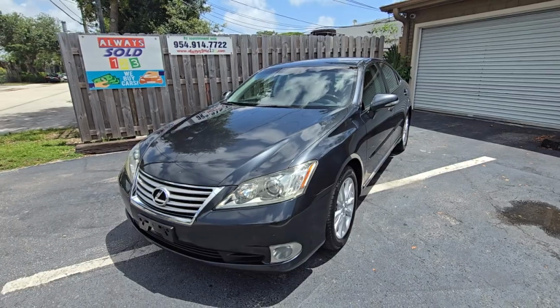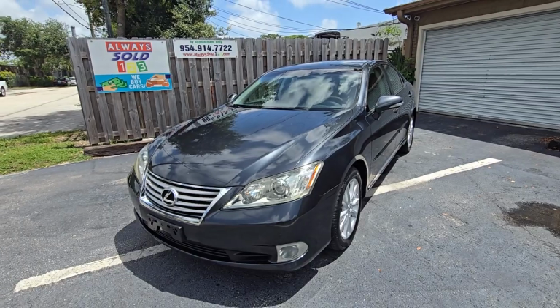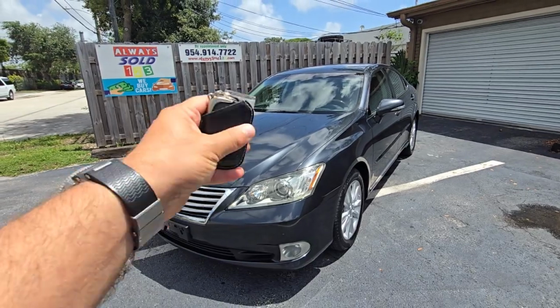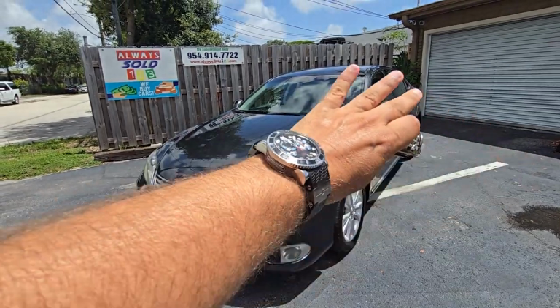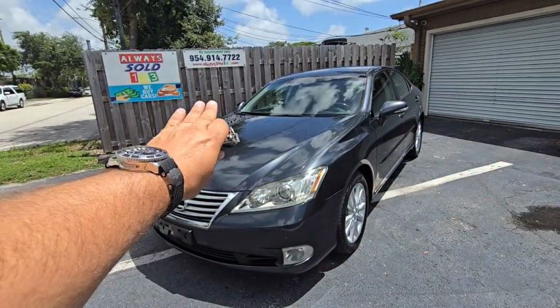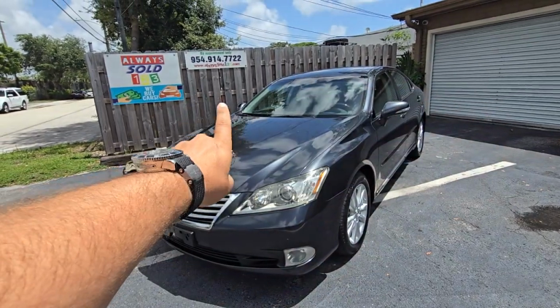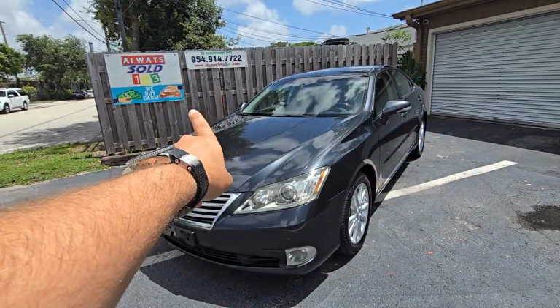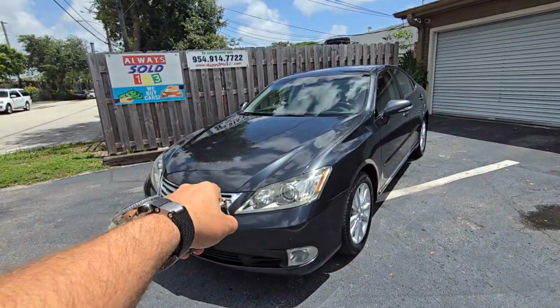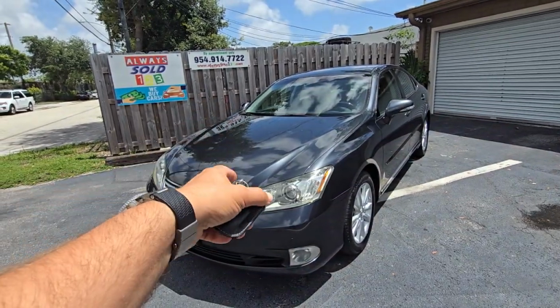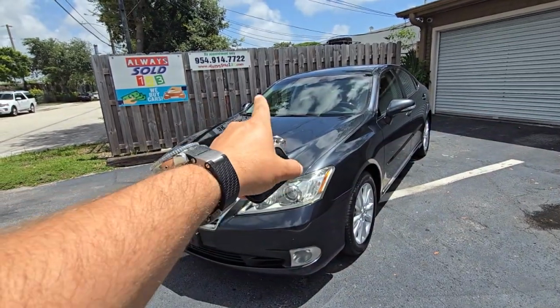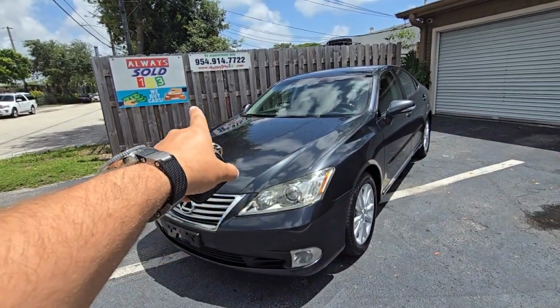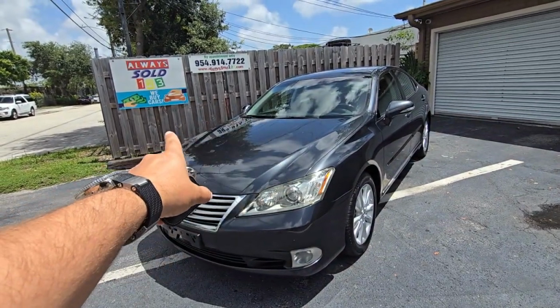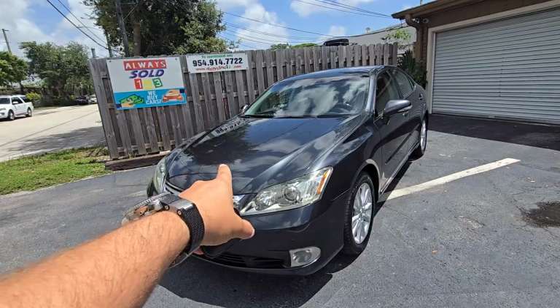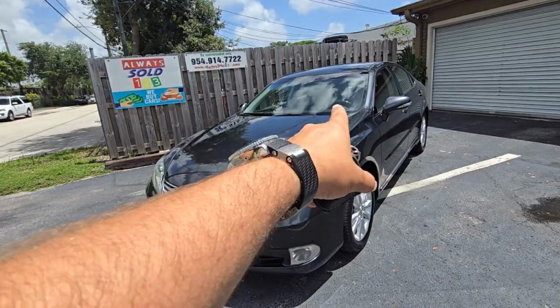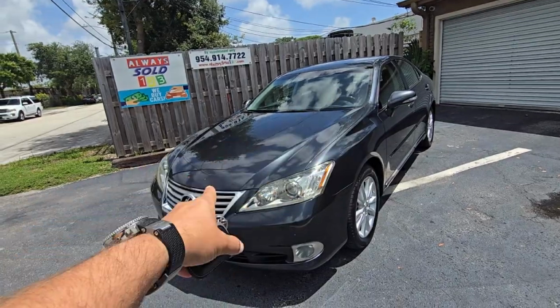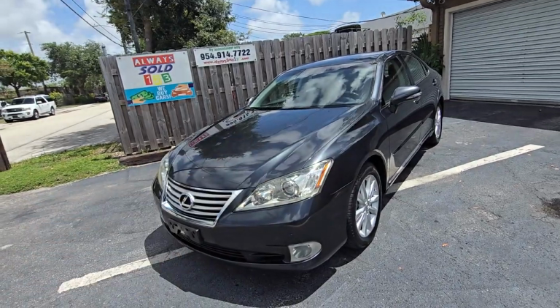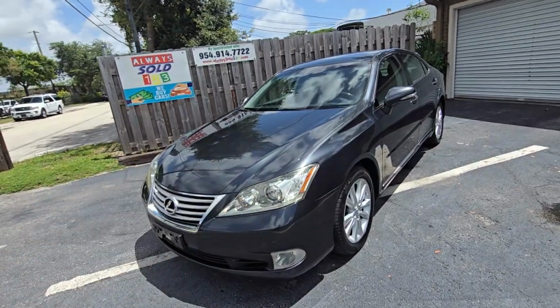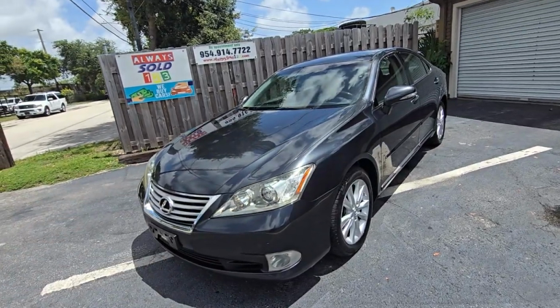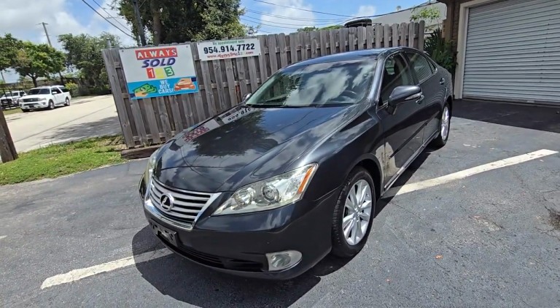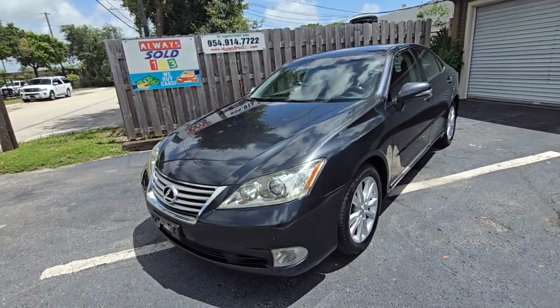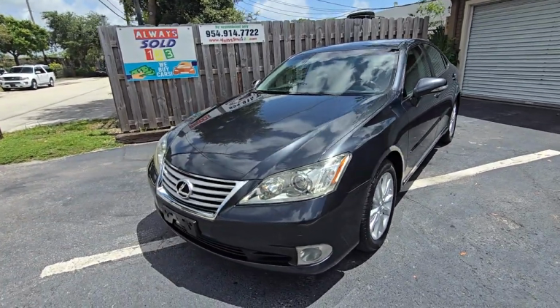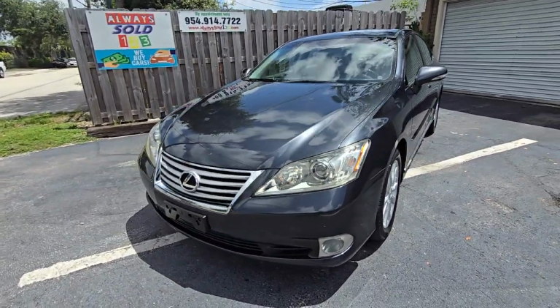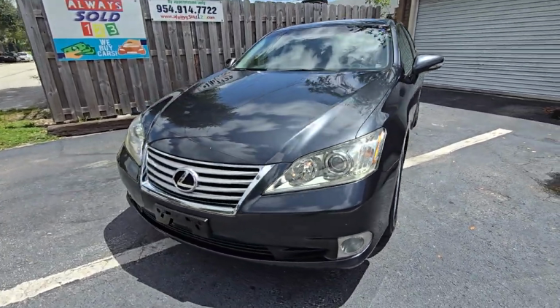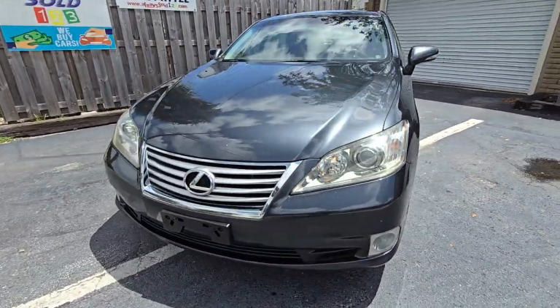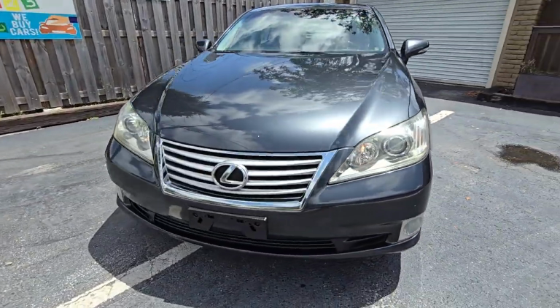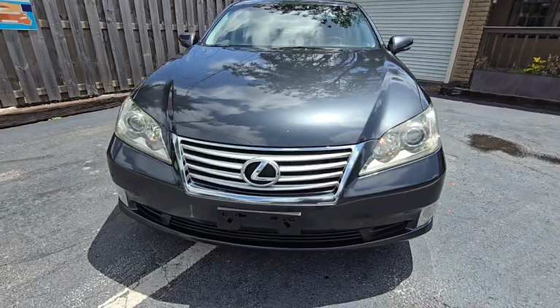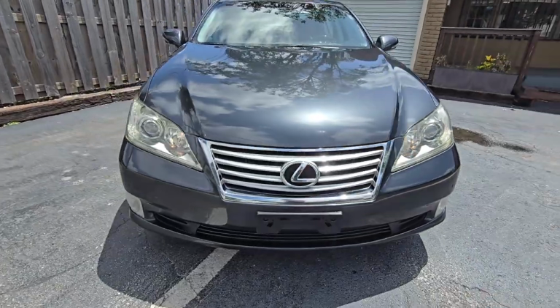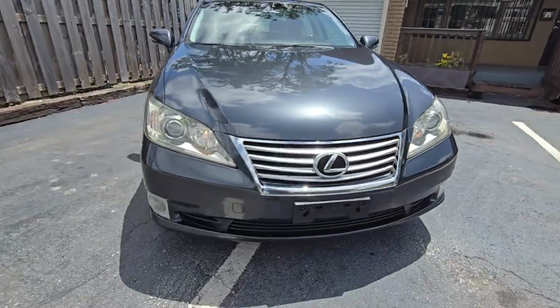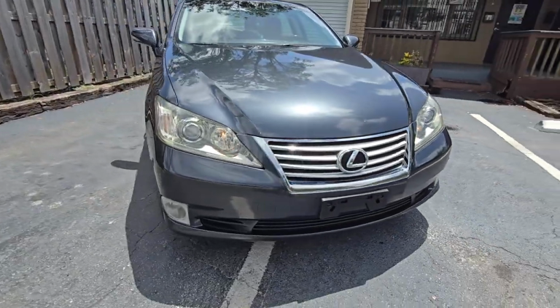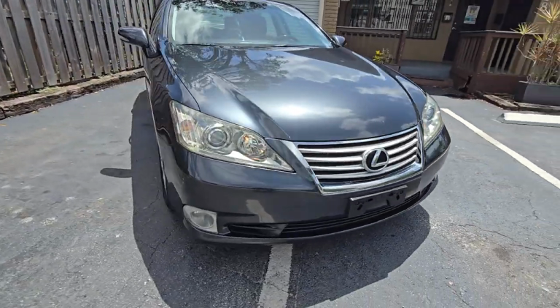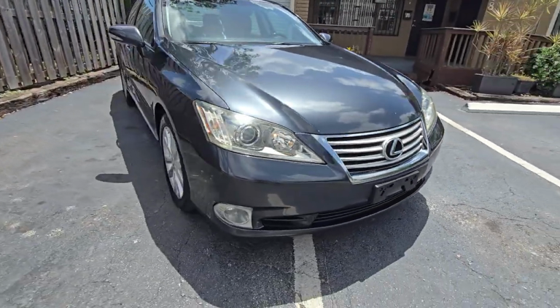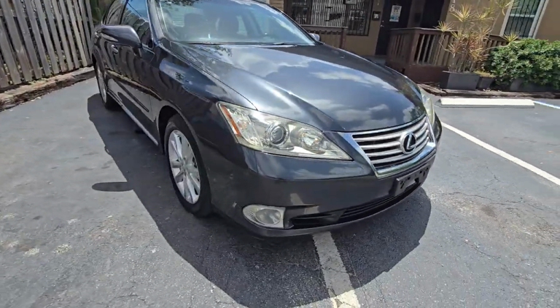Hello guys, this is Mark from Always Sold 123, doing a video walk around with this gorgeous 2011 Lexus. Look at this body on it!